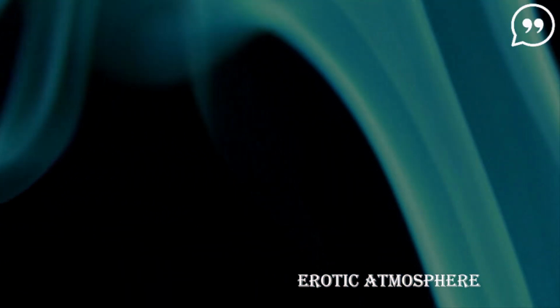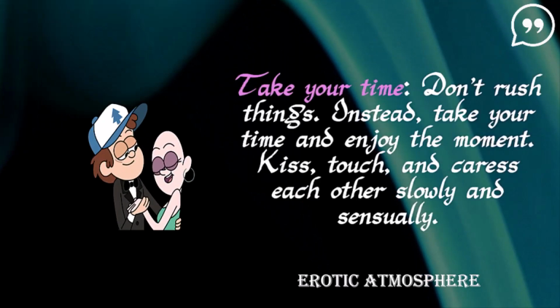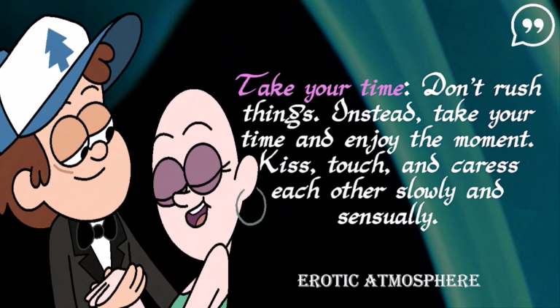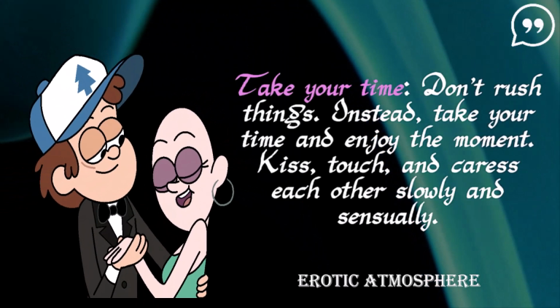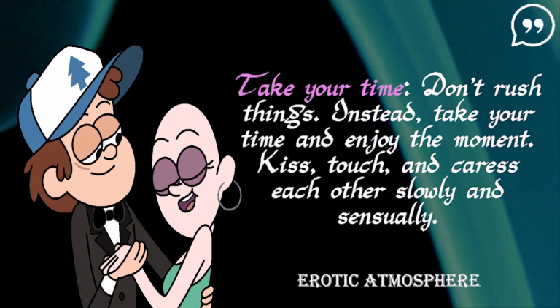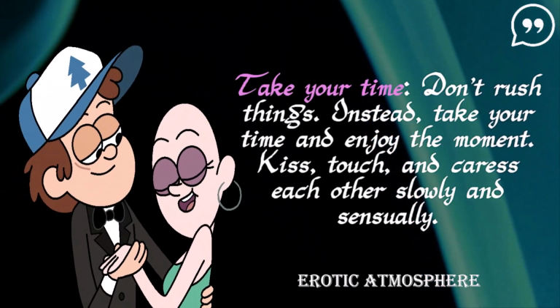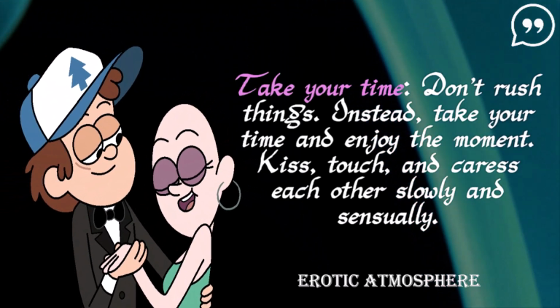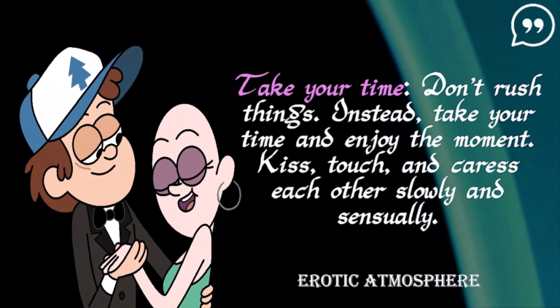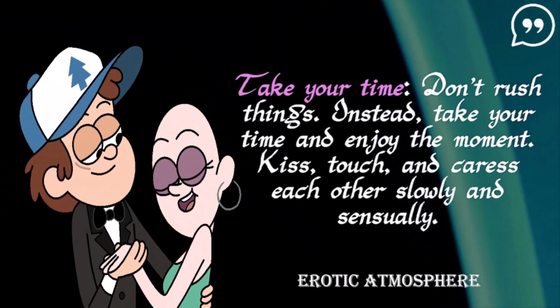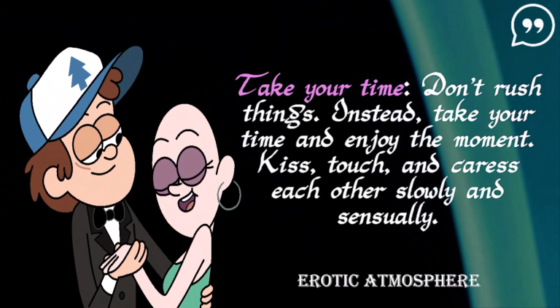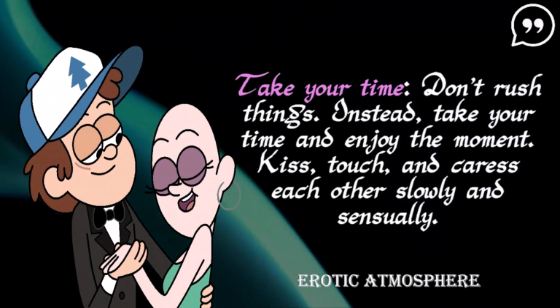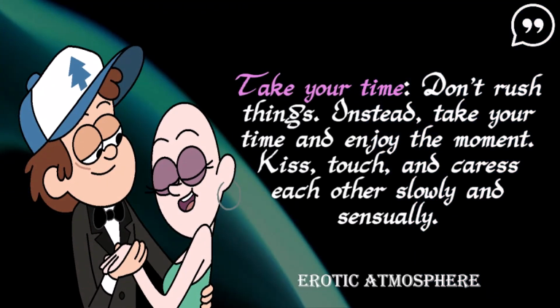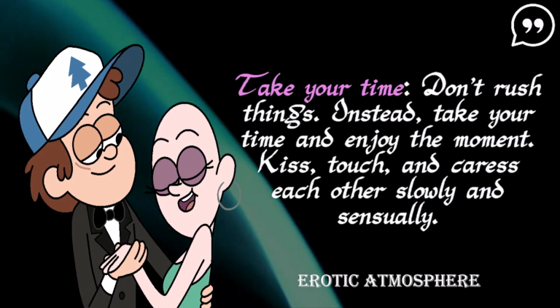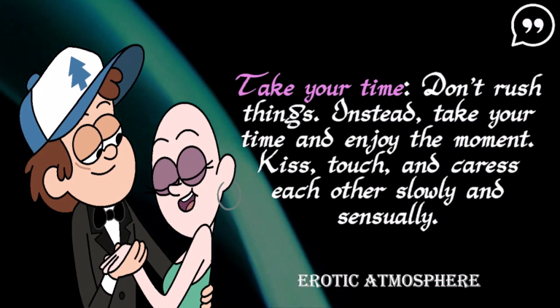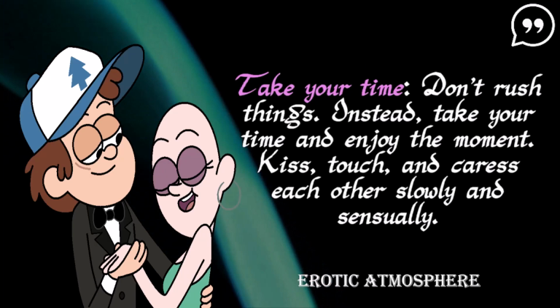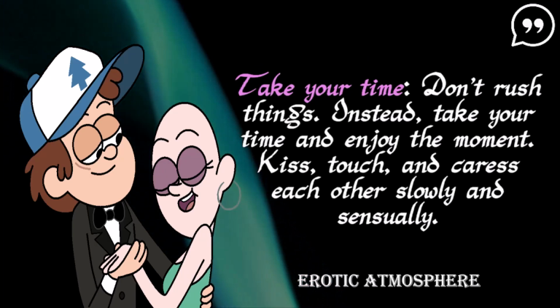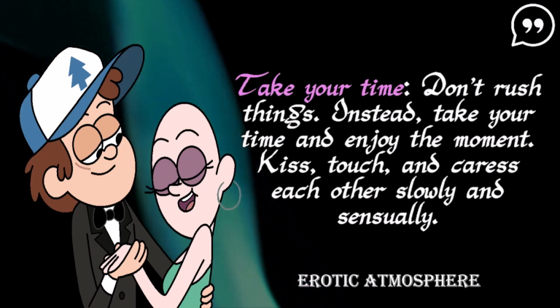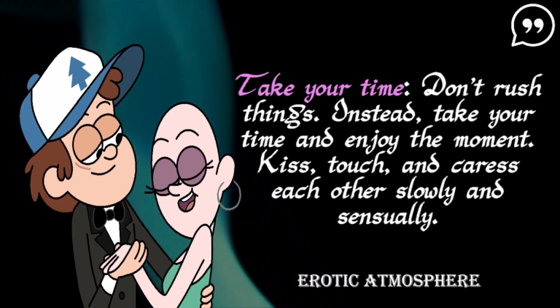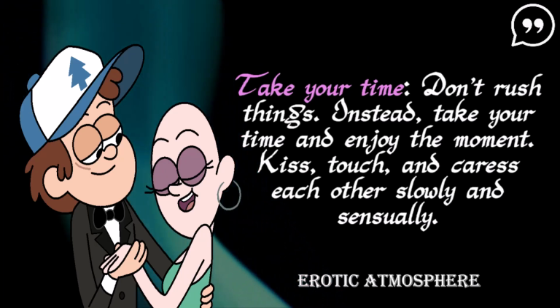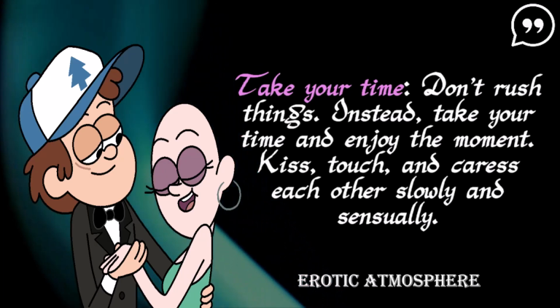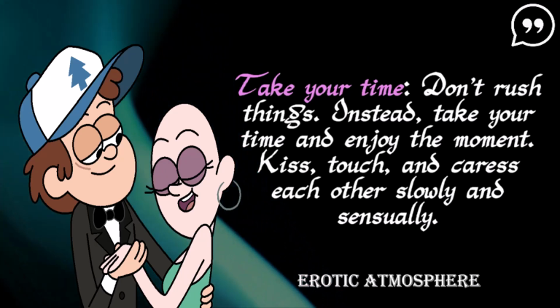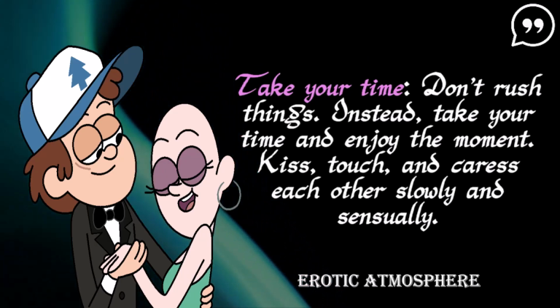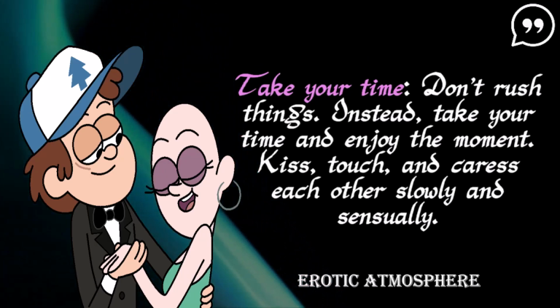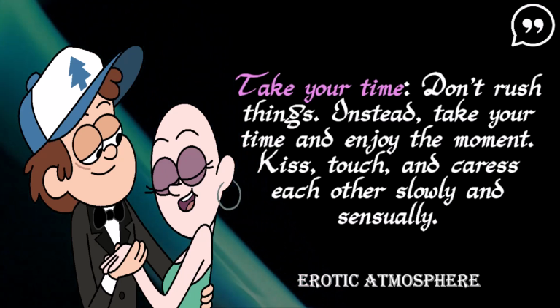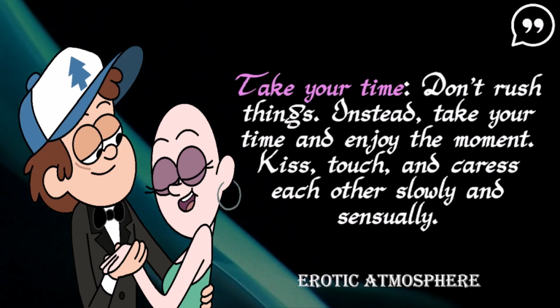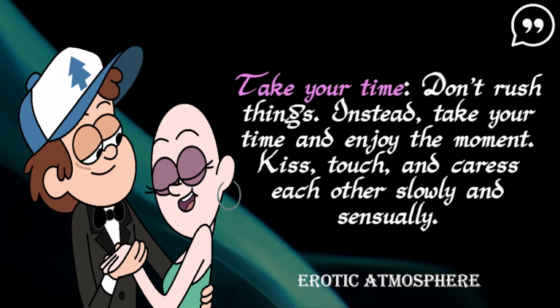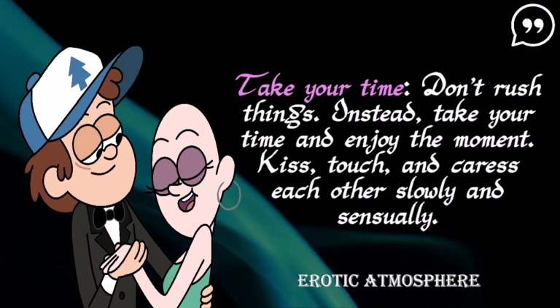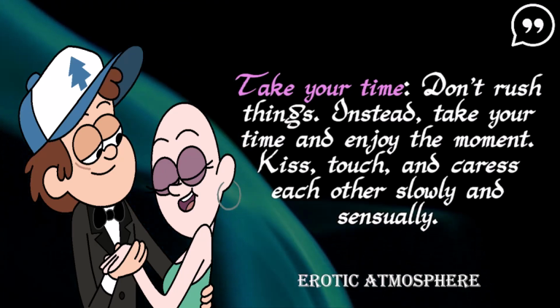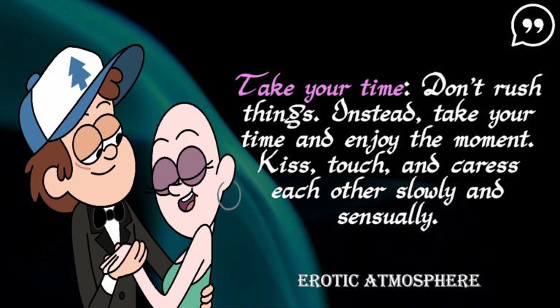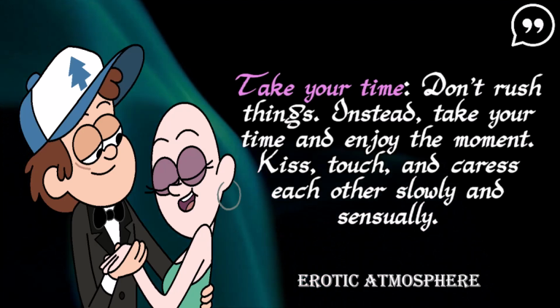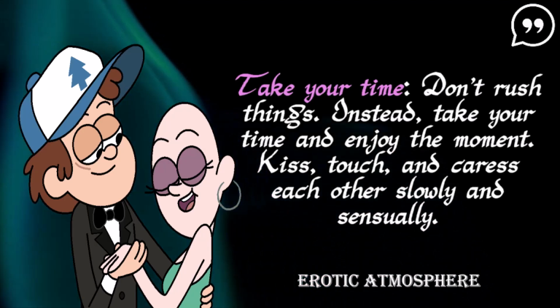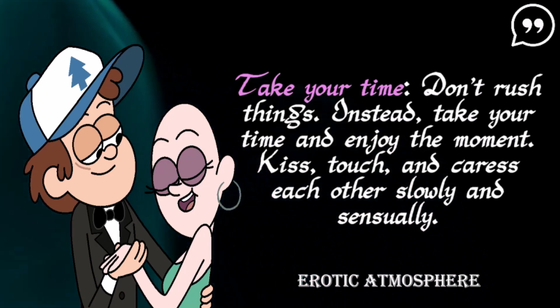Take your time — don't rush things. Instead, take your time and enjoy the moment. Kiss, touch, and caress each other slowly and sensually.